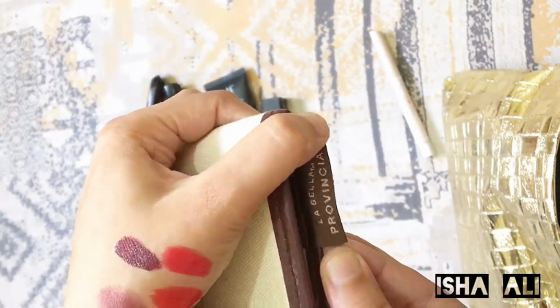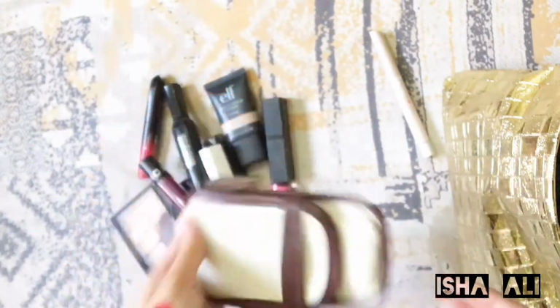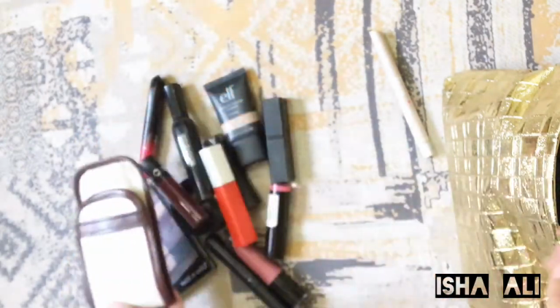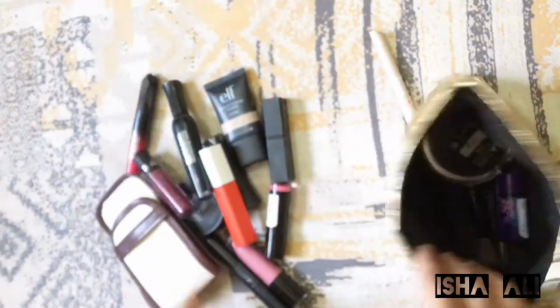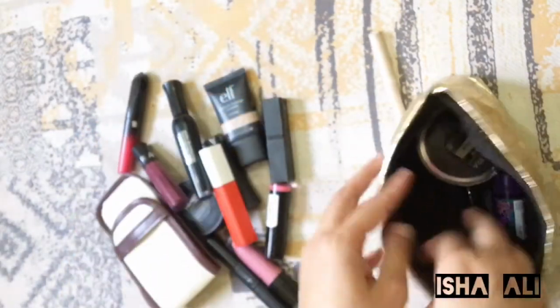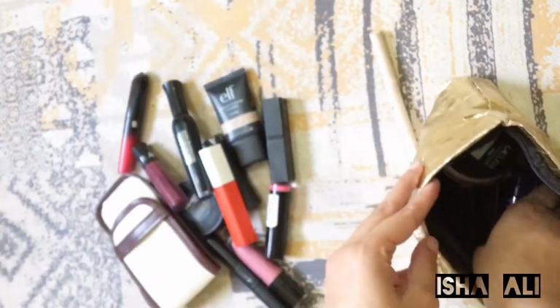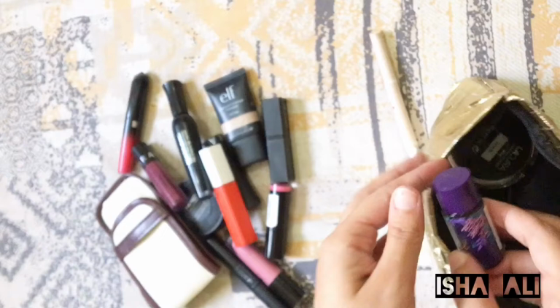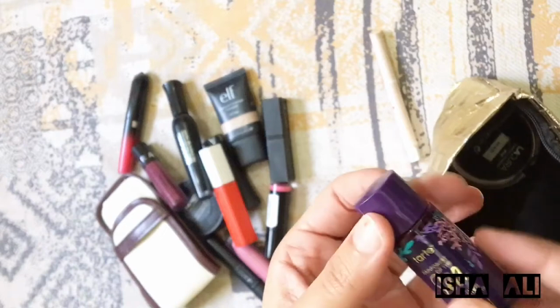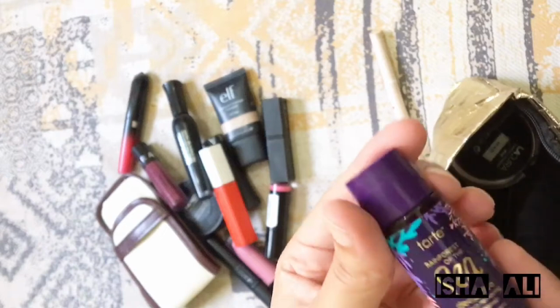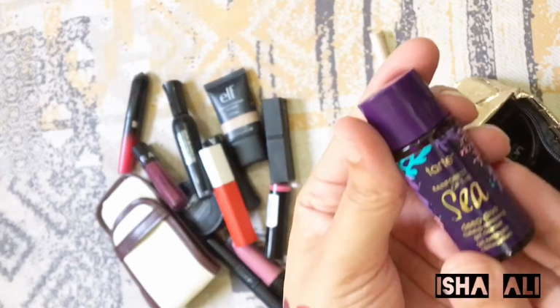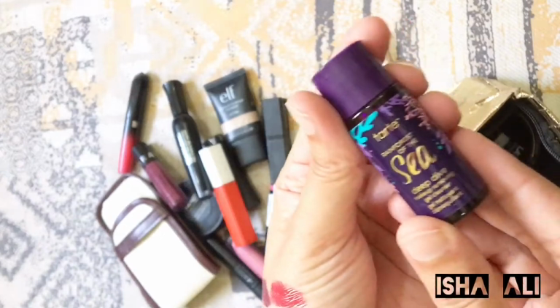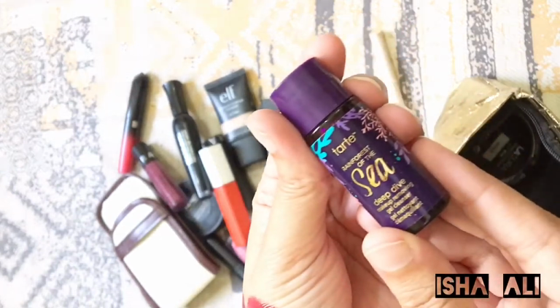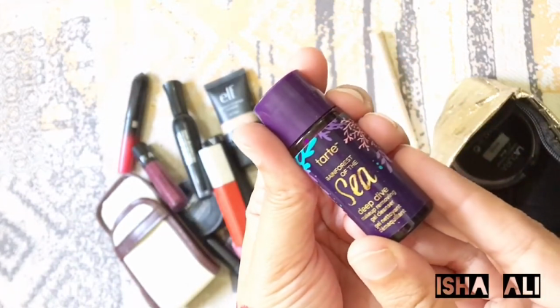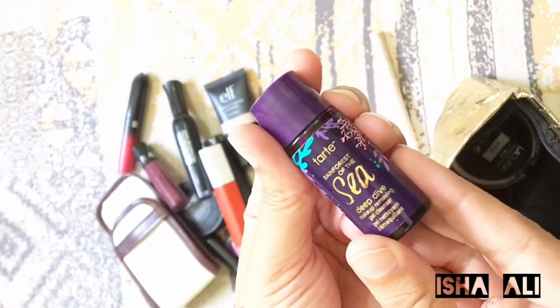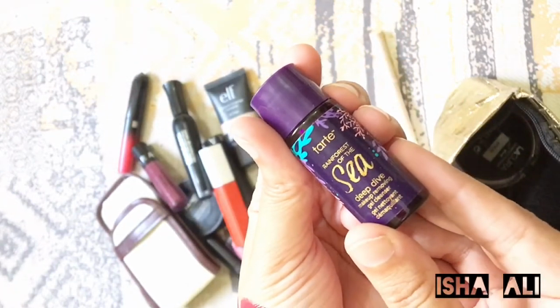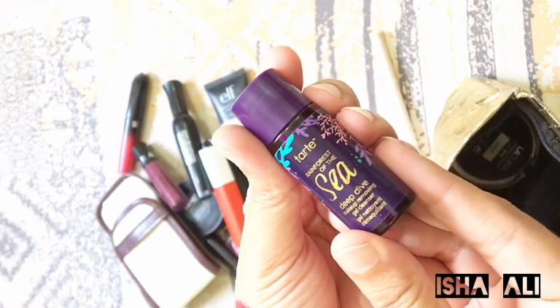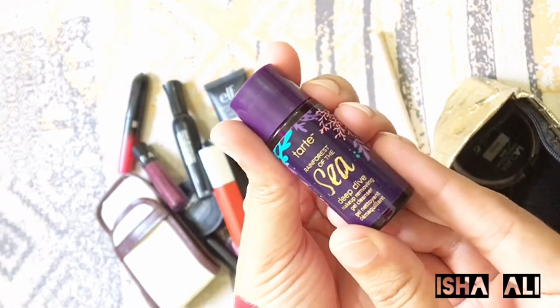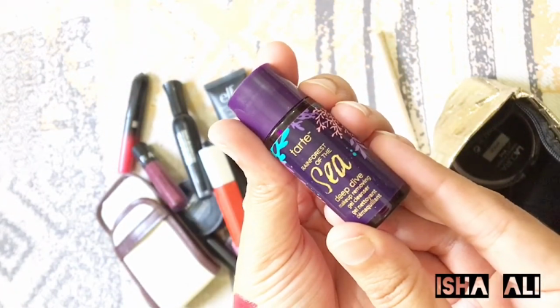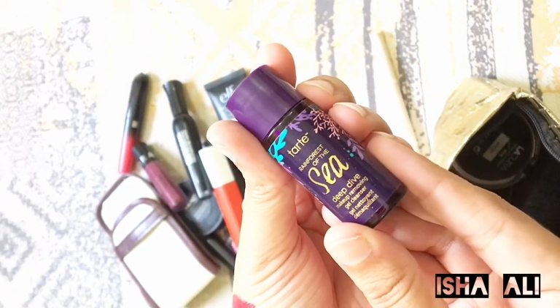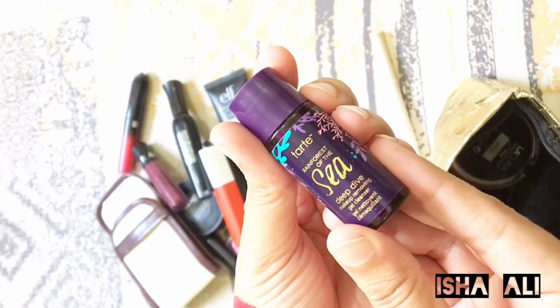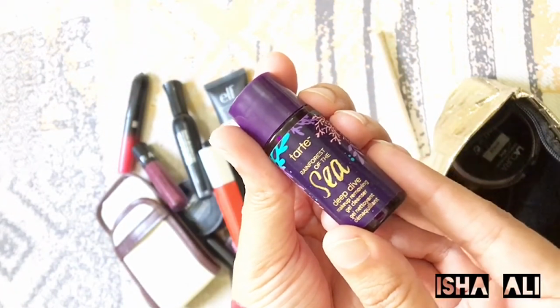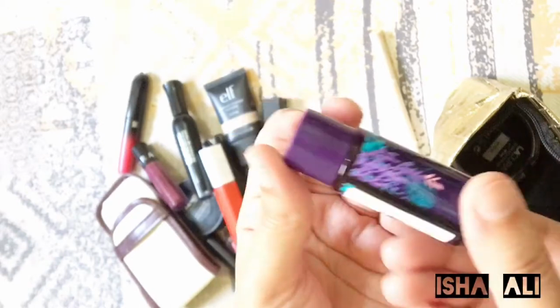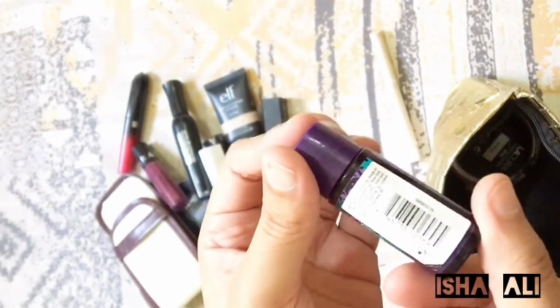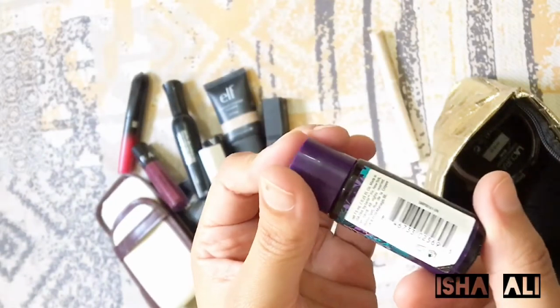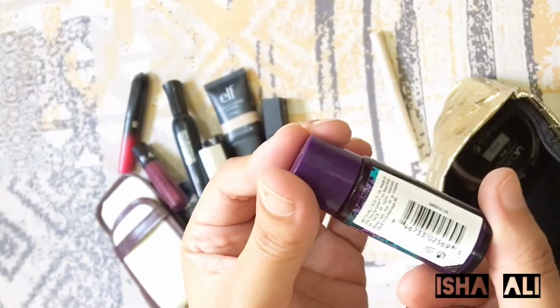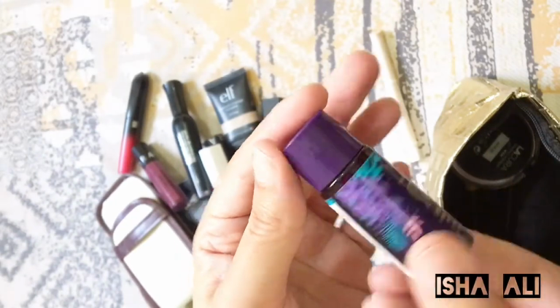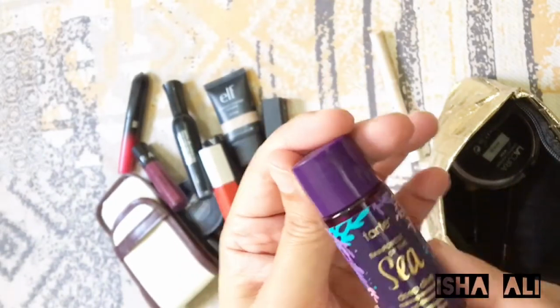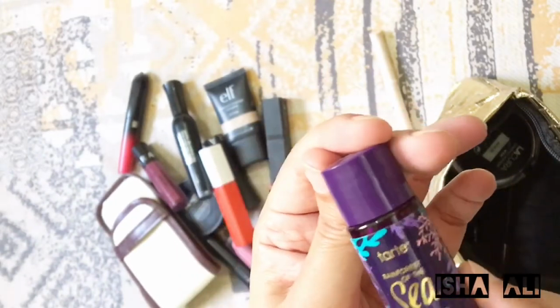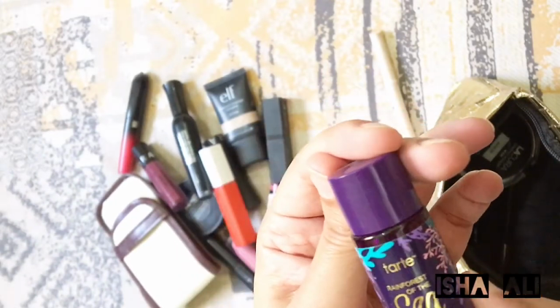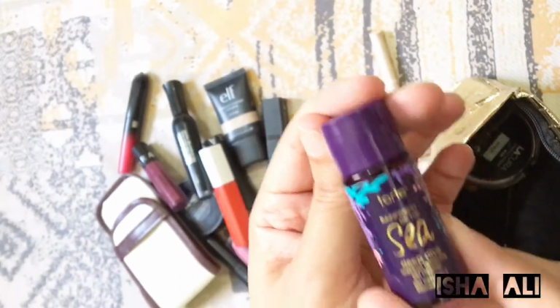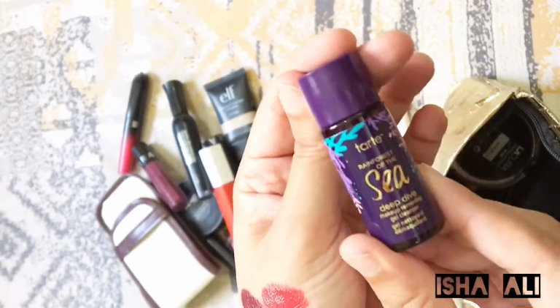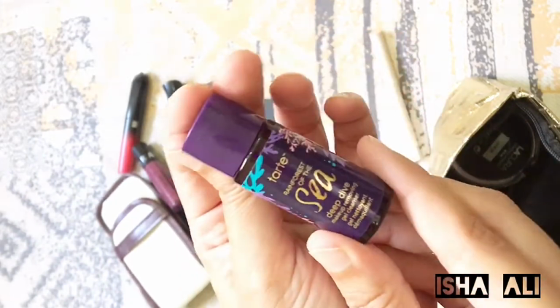This is La Bella. Next is Tarte makeup remover — this is my favorite. It's very good. This is travel size, which is why I keep it in my bag.